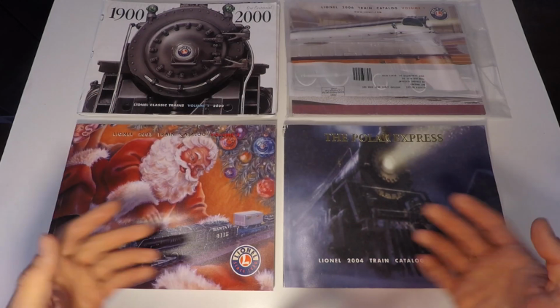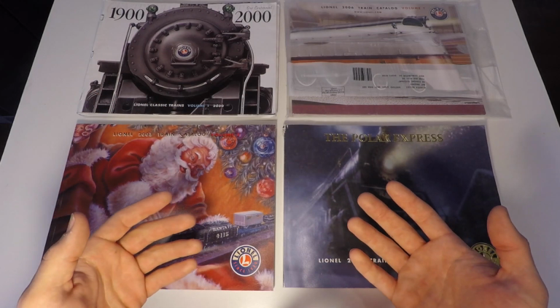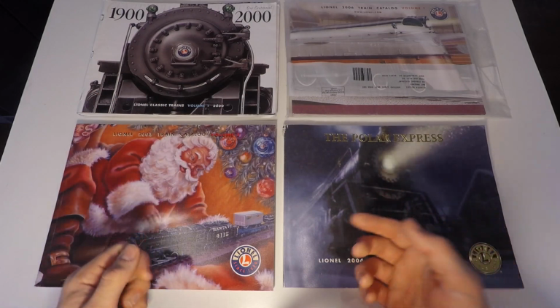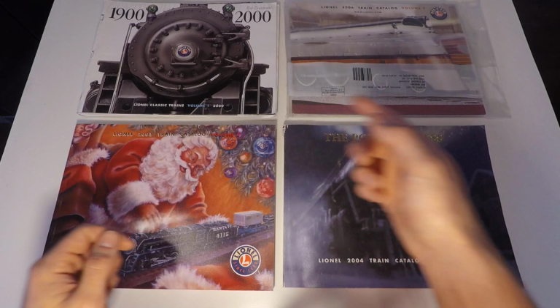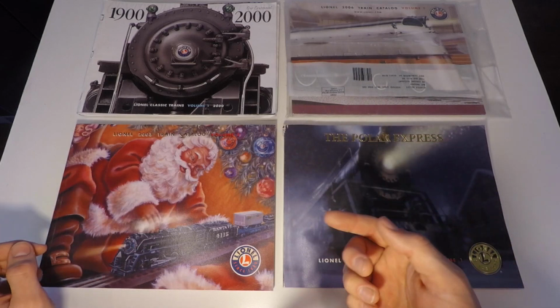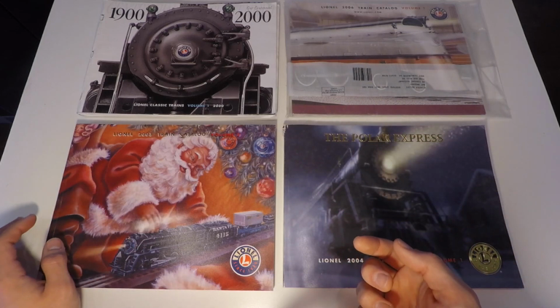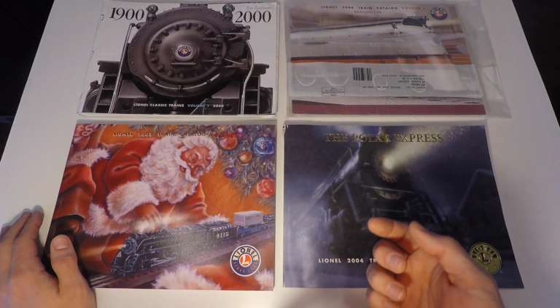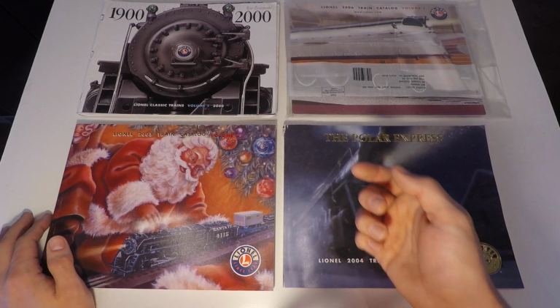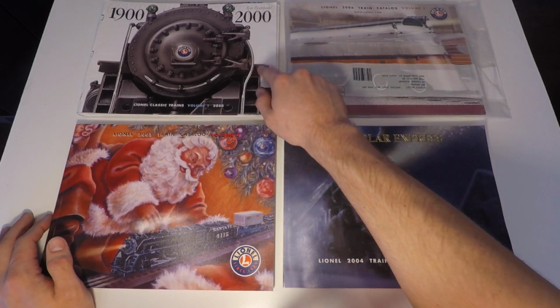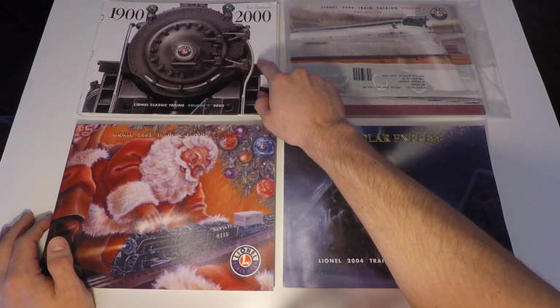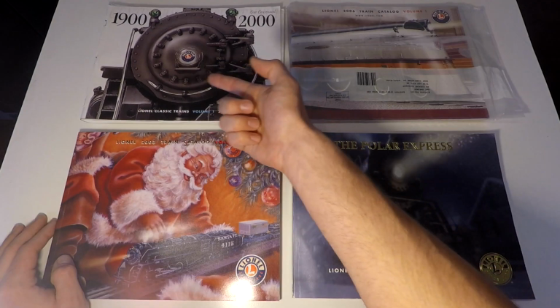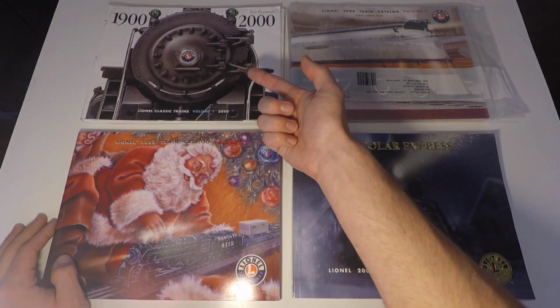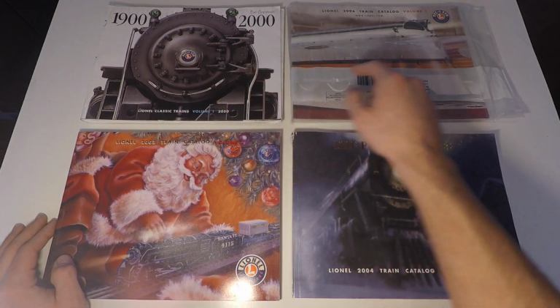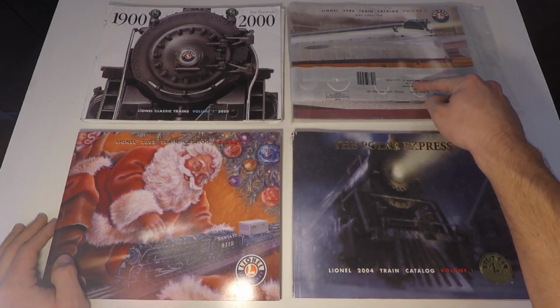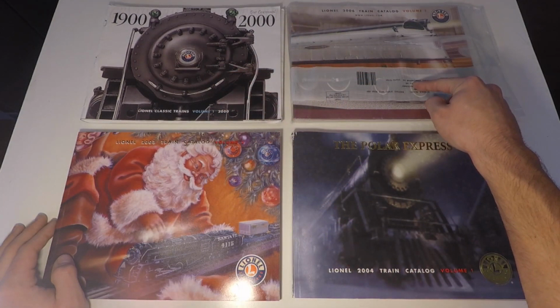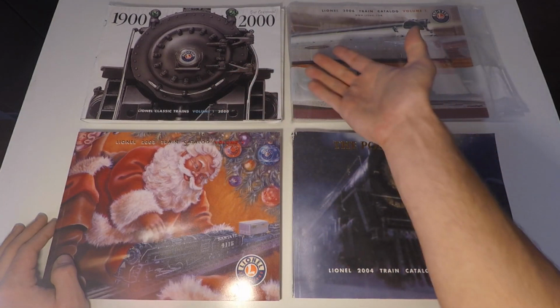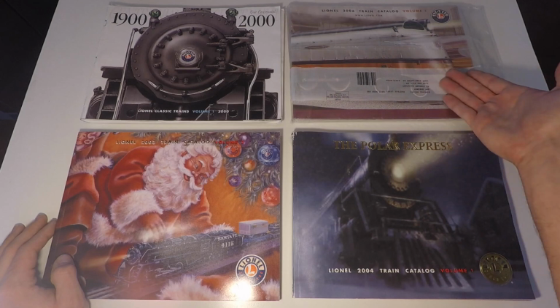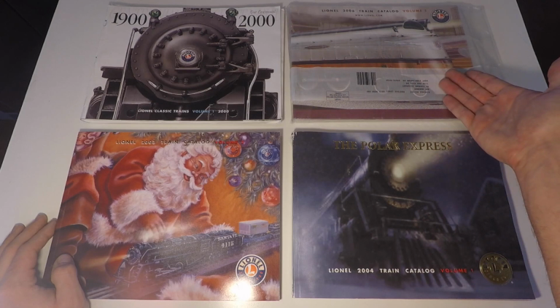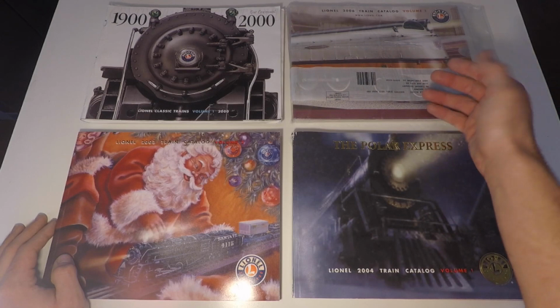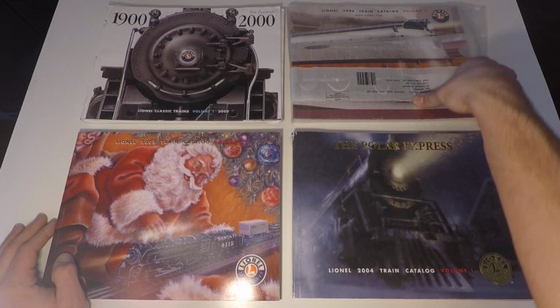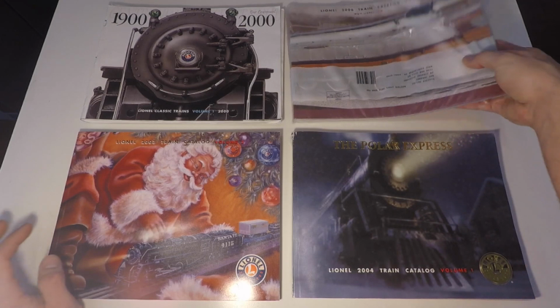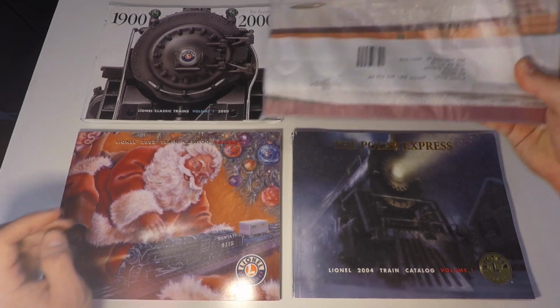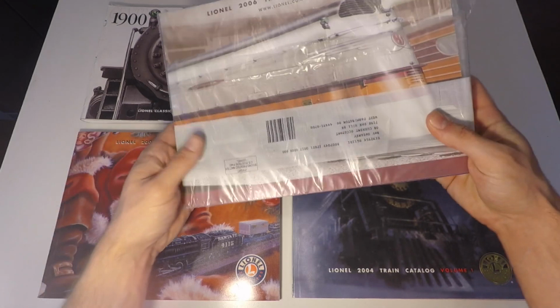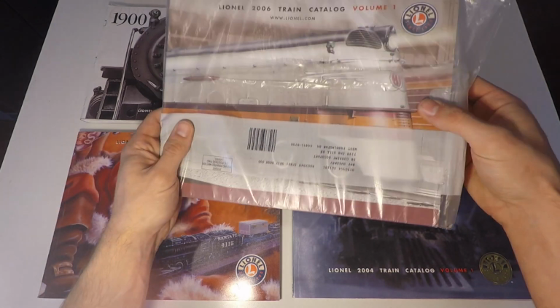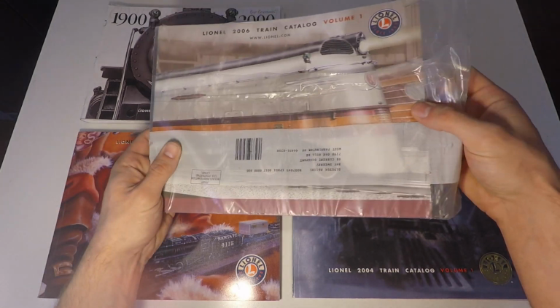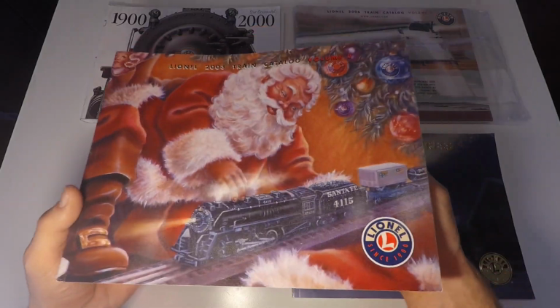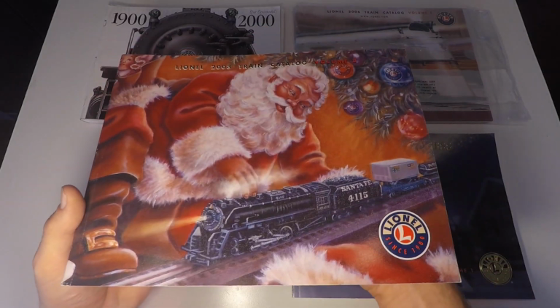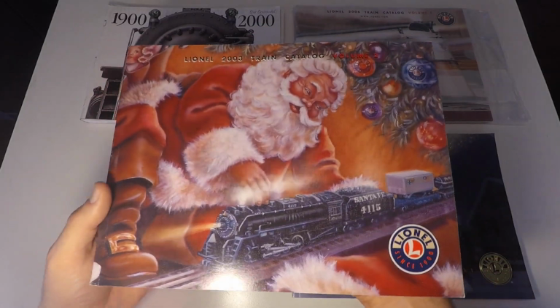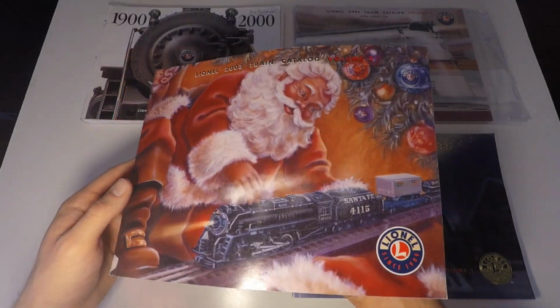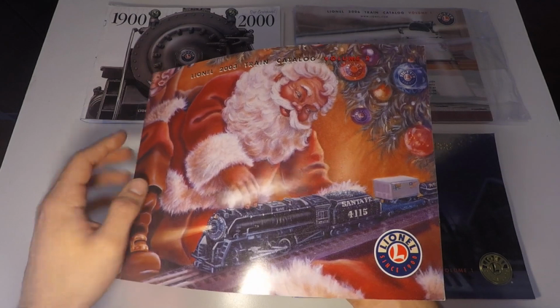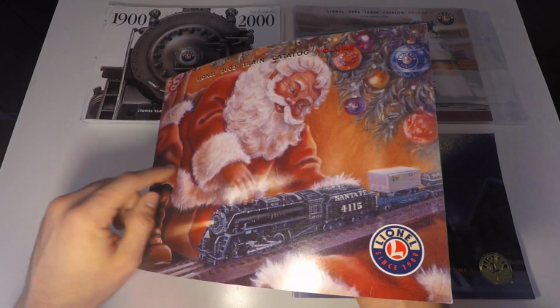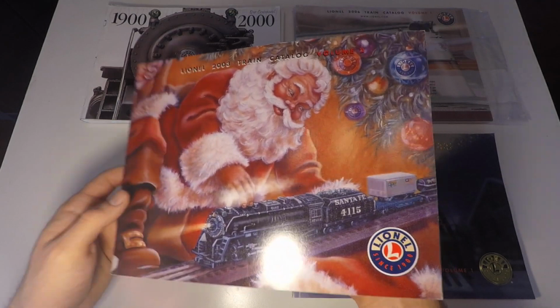I could have grabbed more, but these are the four that really caught my eye. This one's a Centennial edition, 2006 with the Hiawatha on the front. The cool thing about this one — it's never been opened. I also grabbed this 2003 with the Santa Claus on it.